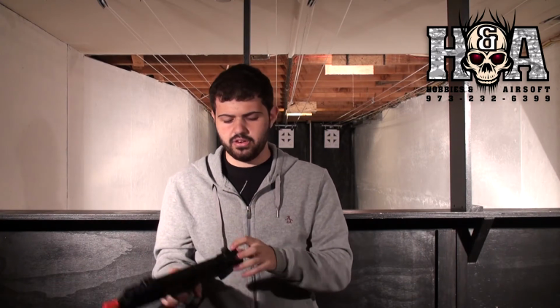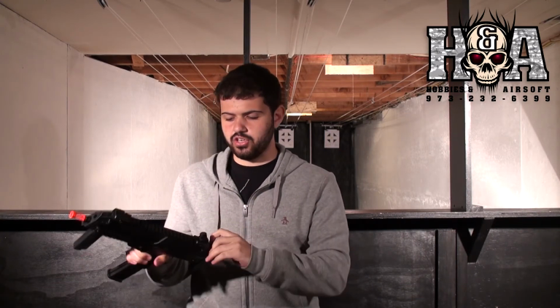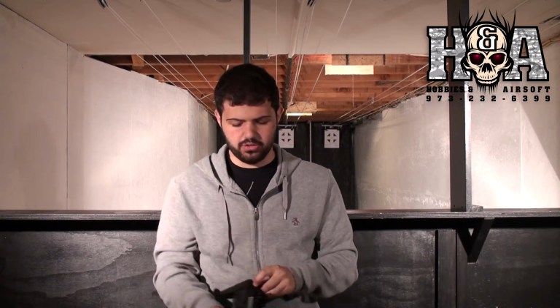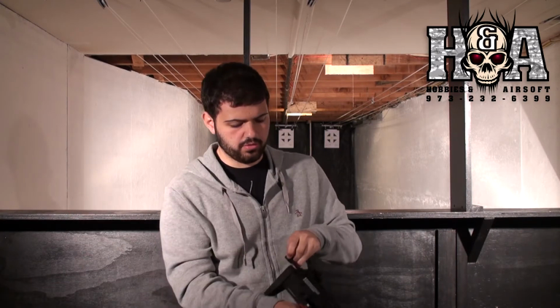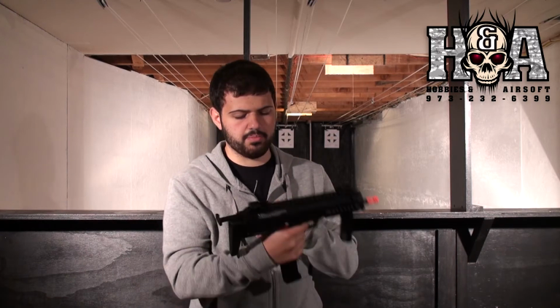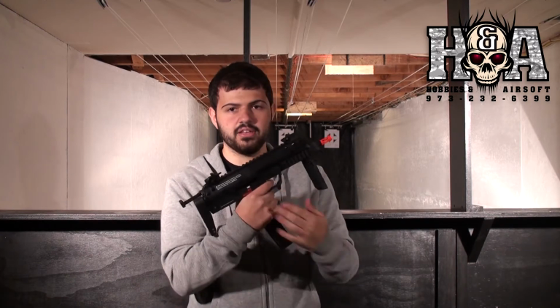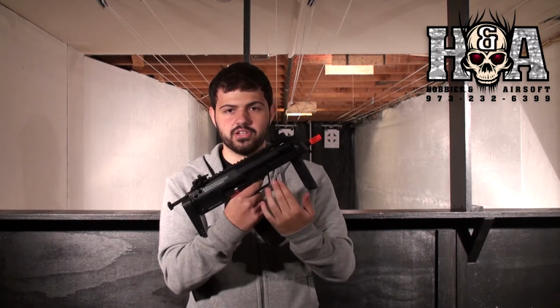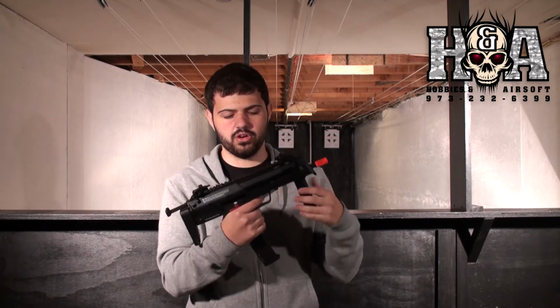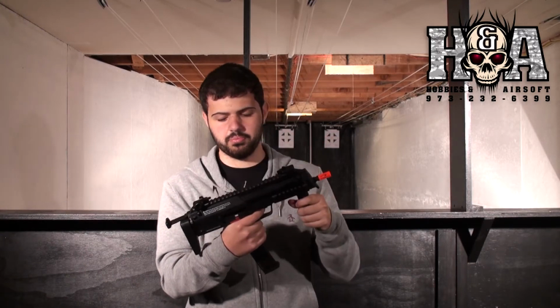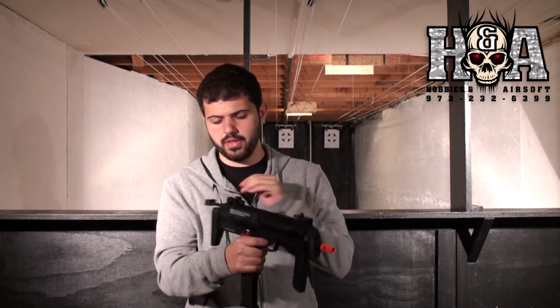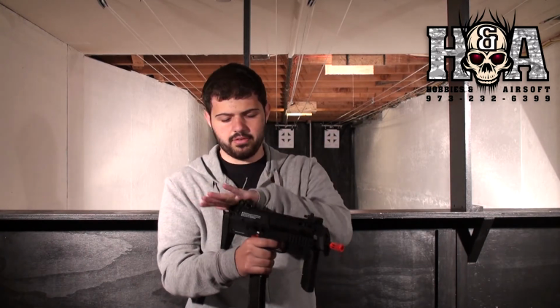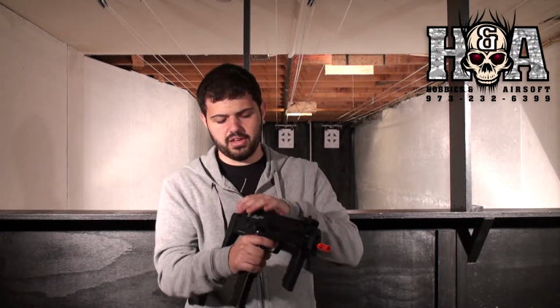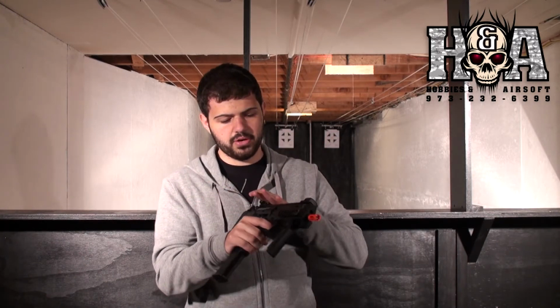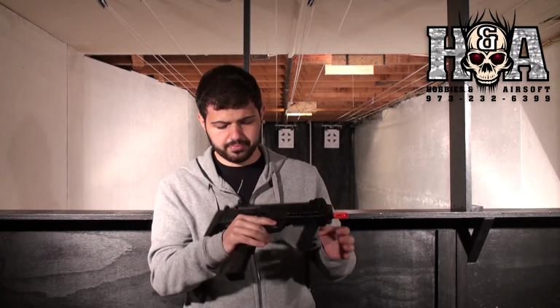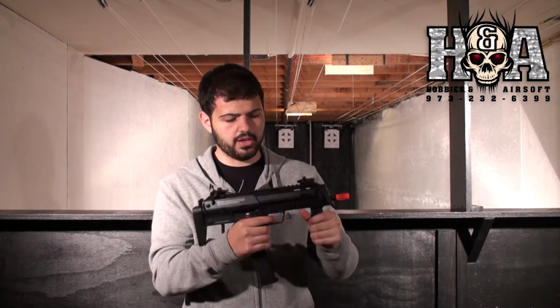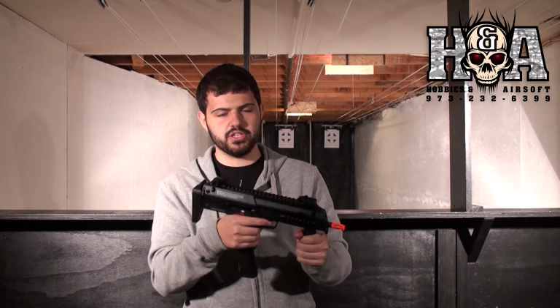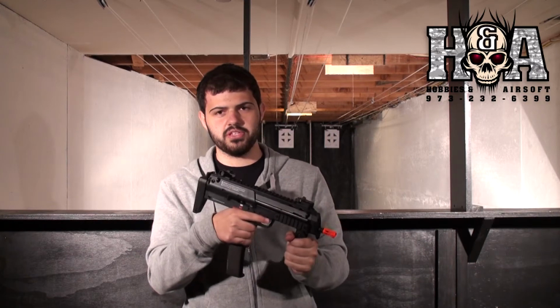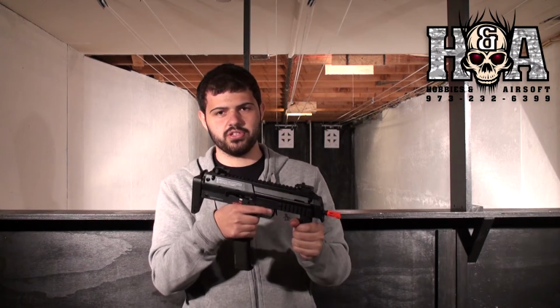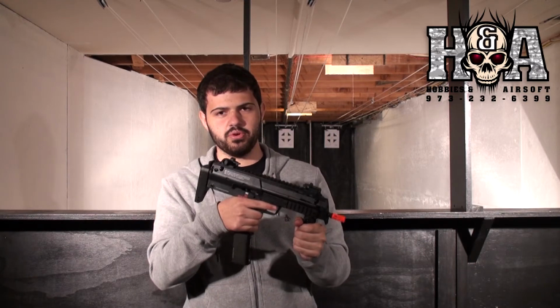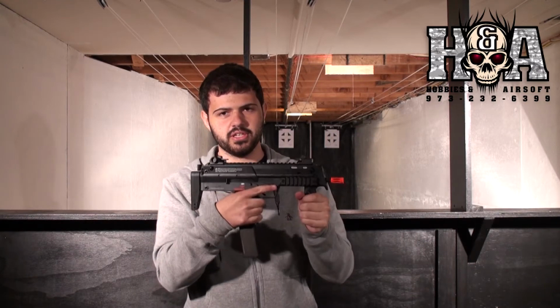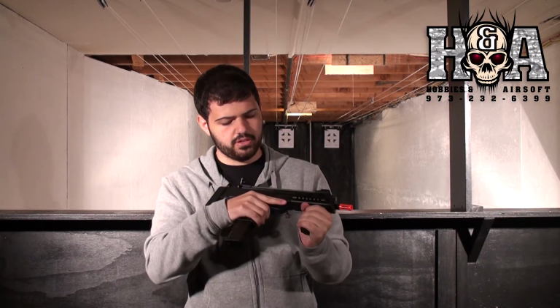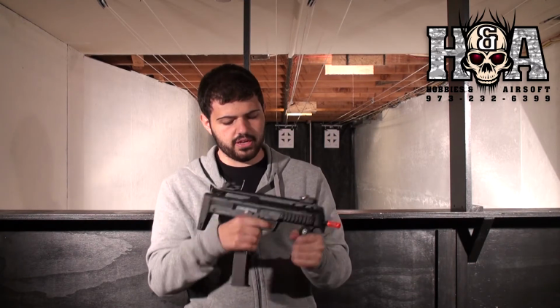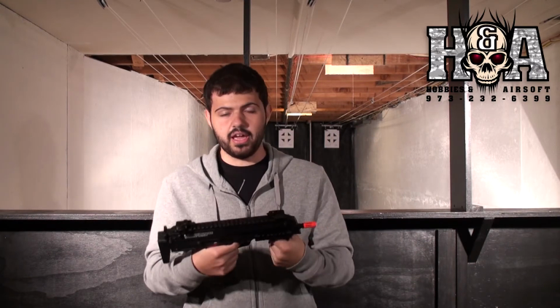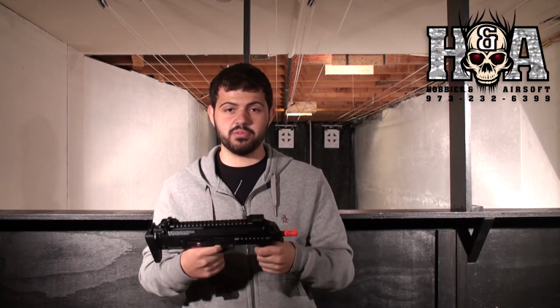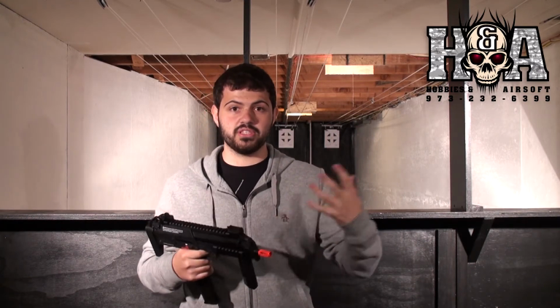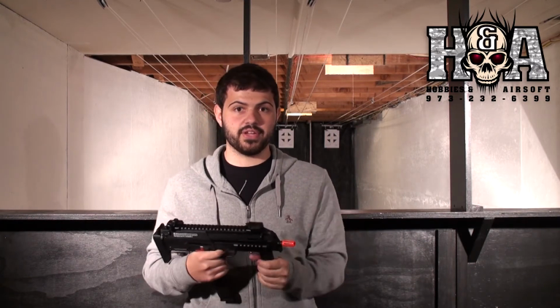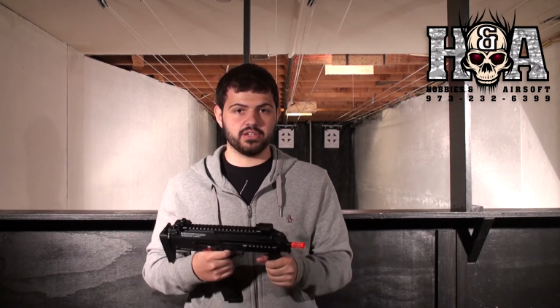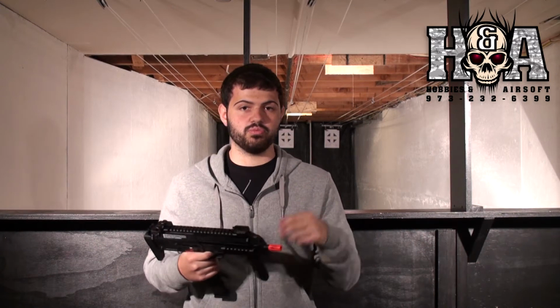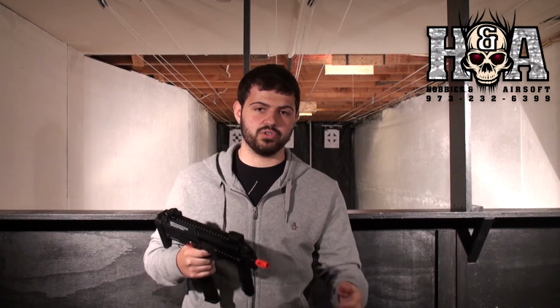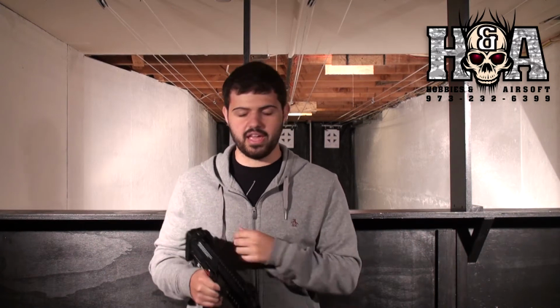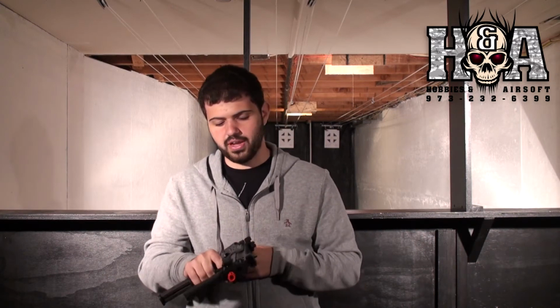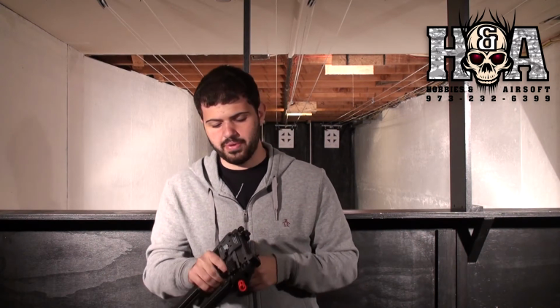You have charging handles — rack it back and it actually opens up the bolt. Smack it forward and the bolt stays open until you hit the bolt release. And it actually makes a really satisfying noise when you are shooting it and when you rack the bolt back.